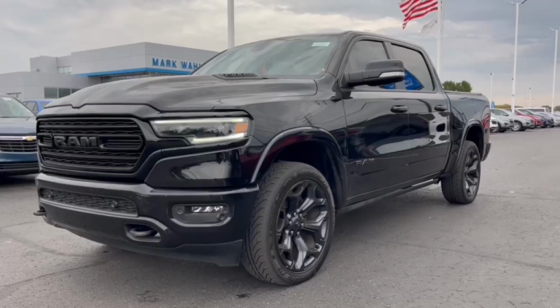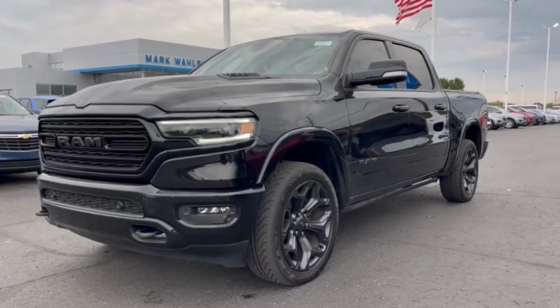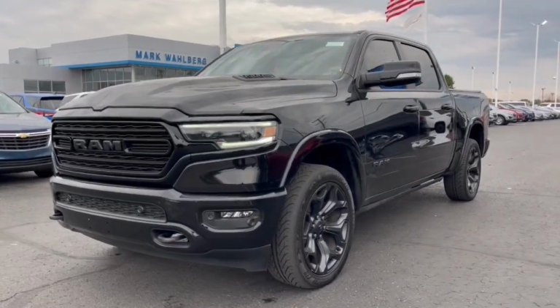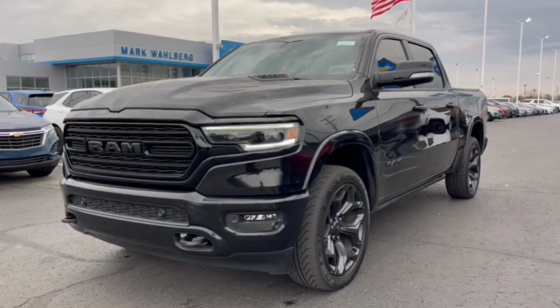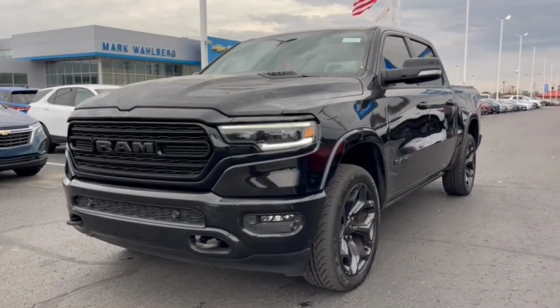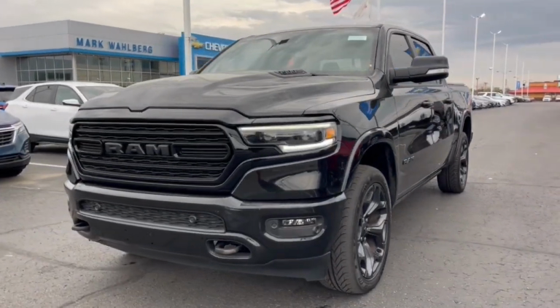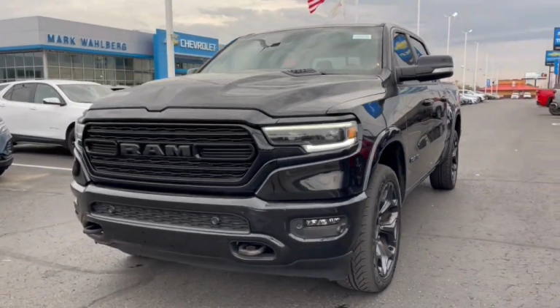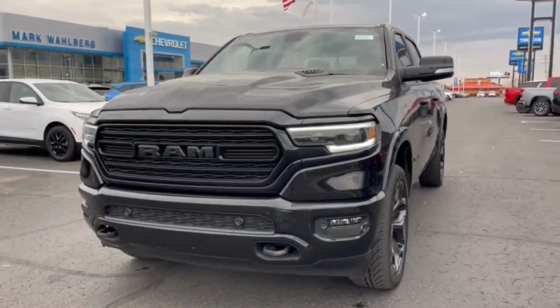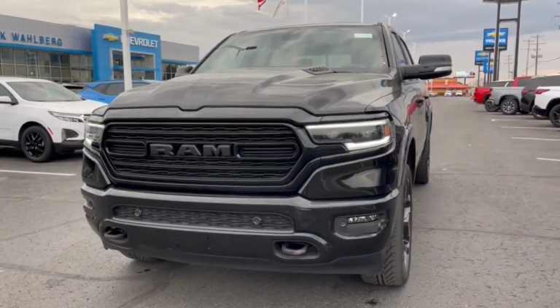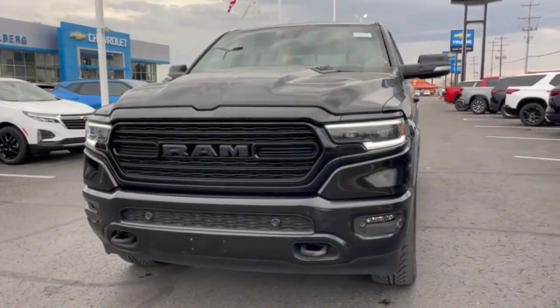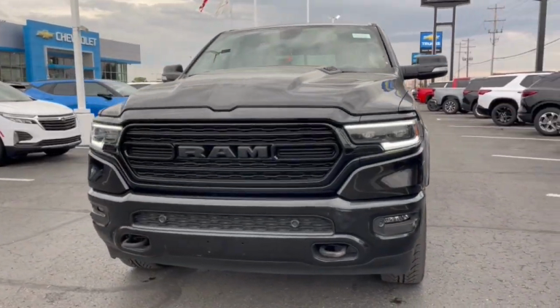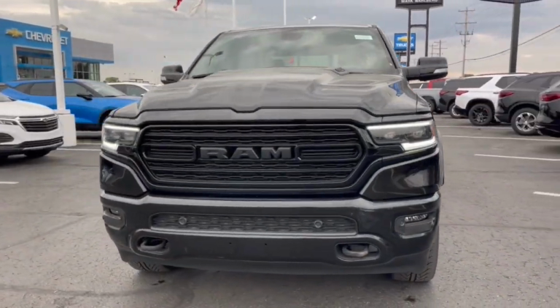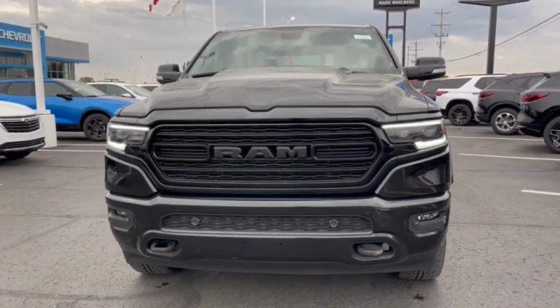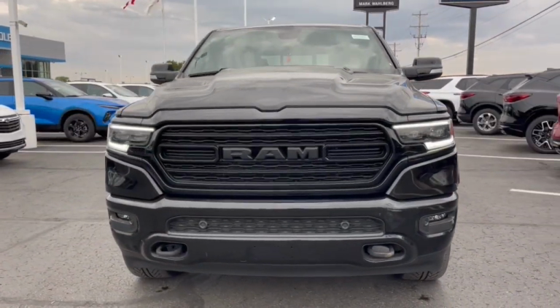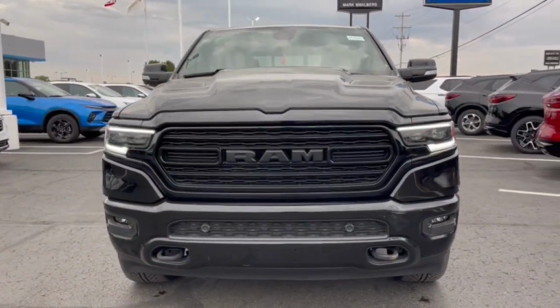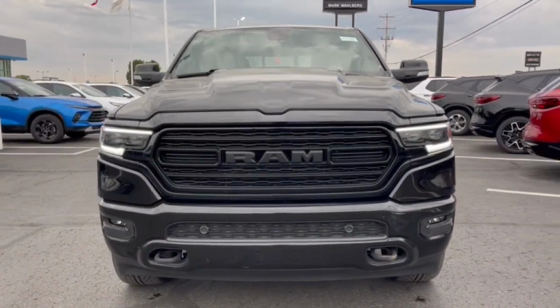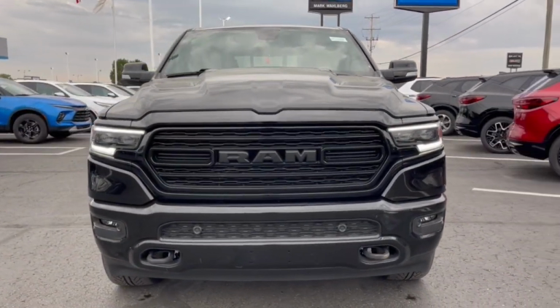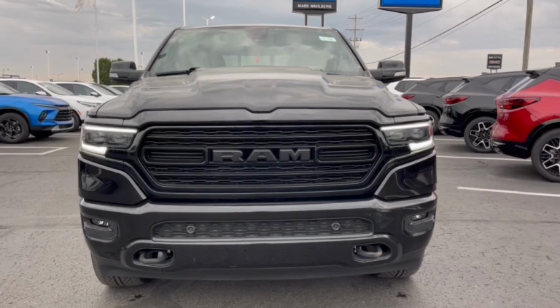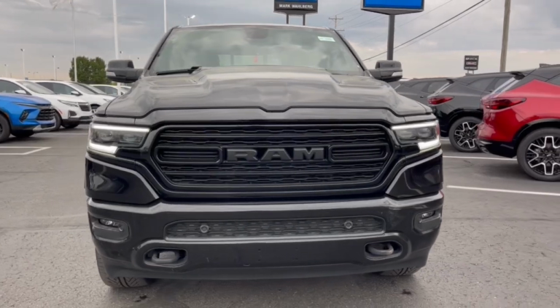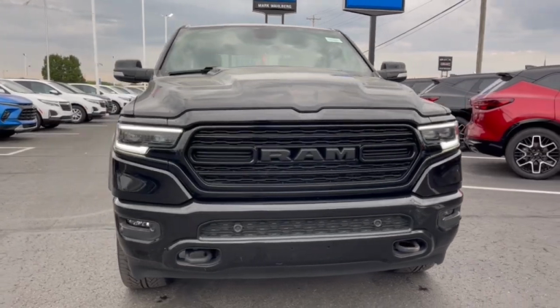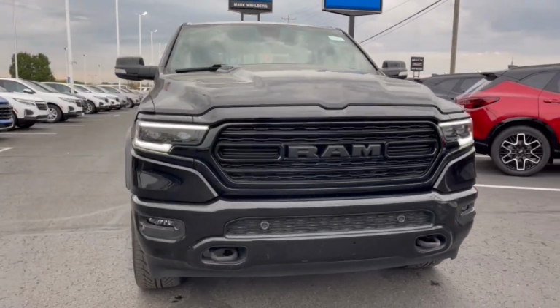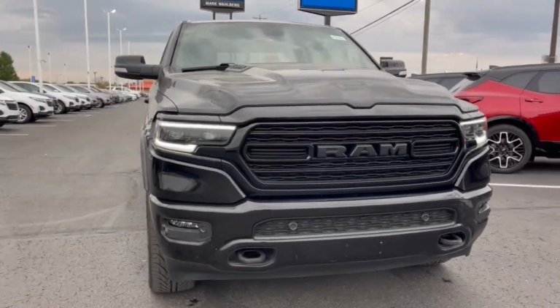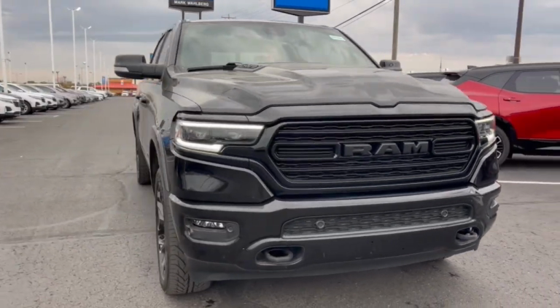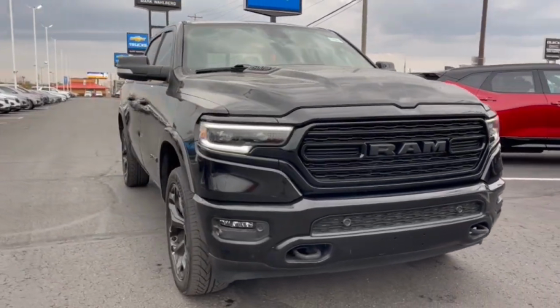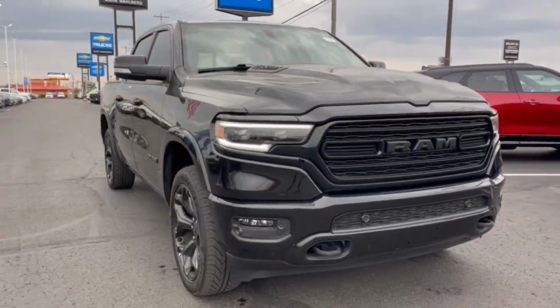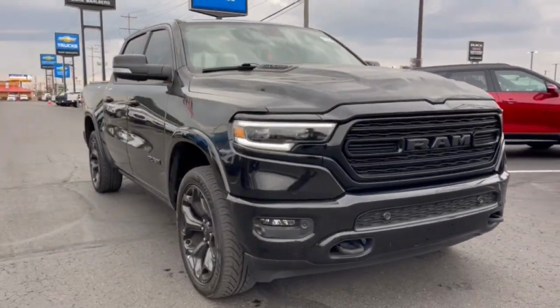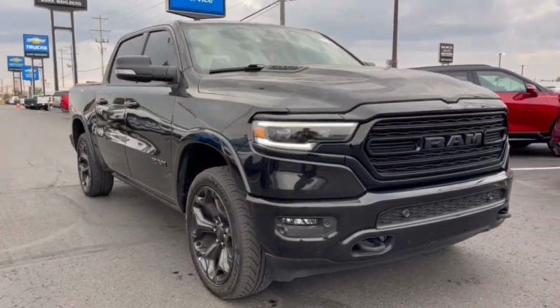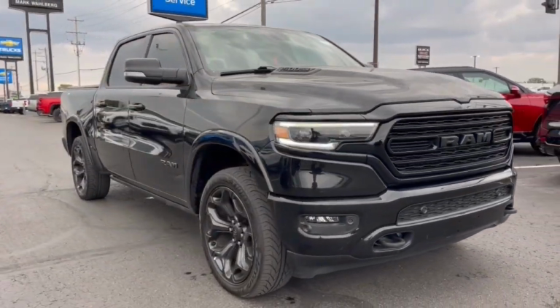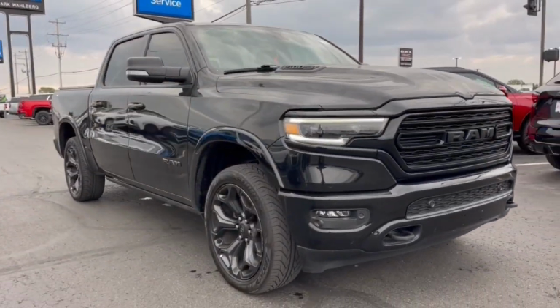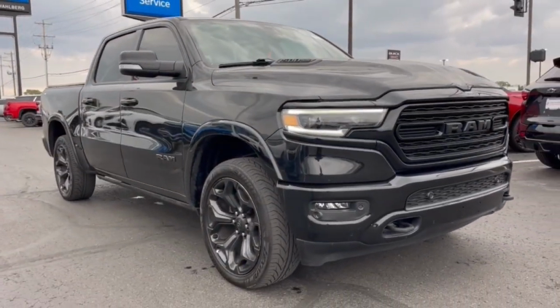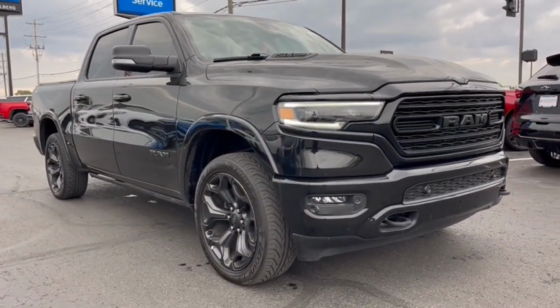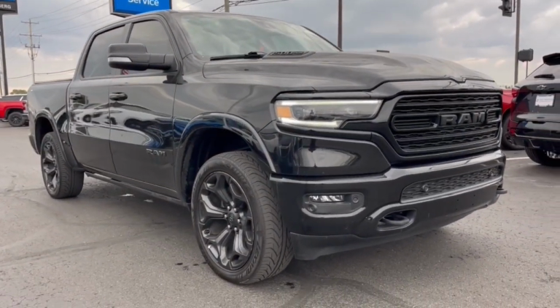Take a moment to check out the 2020 Ram 1500. This vehicle is an outstanding buy with fewer than 70,000 miles on the odometer.